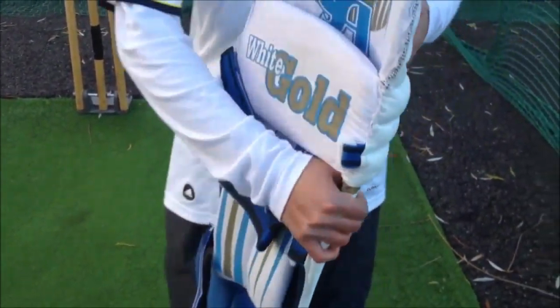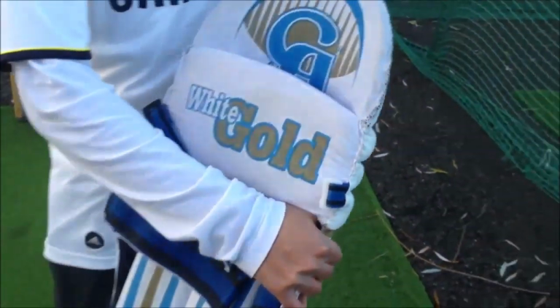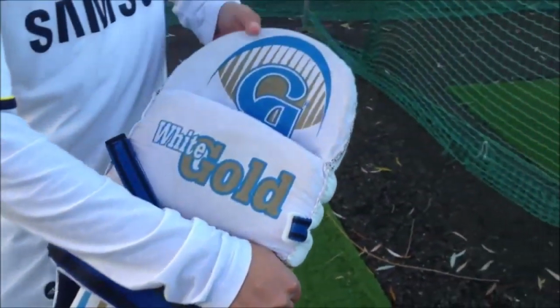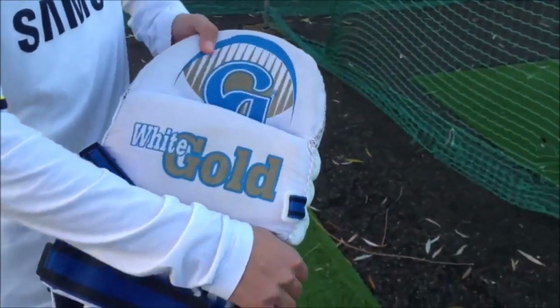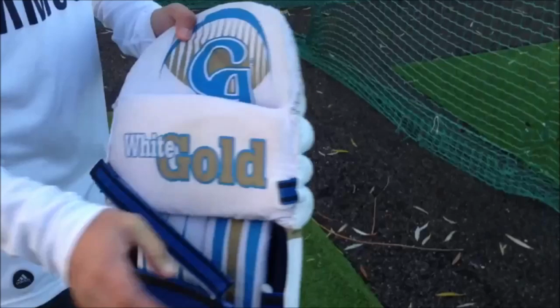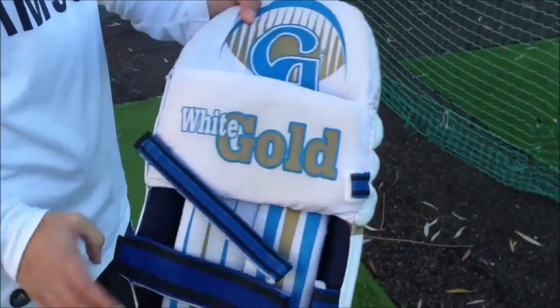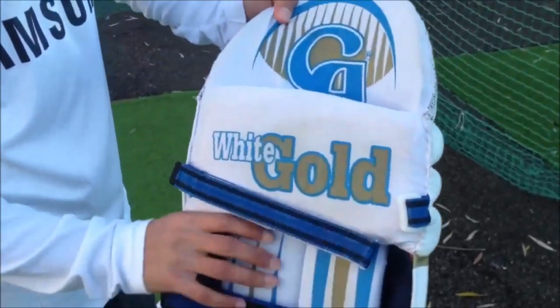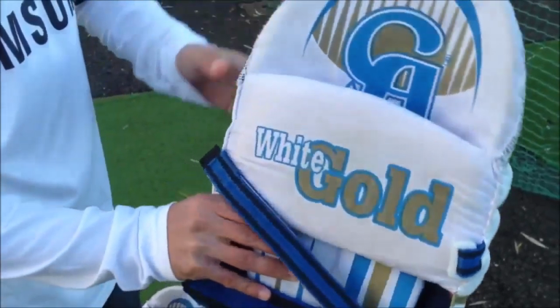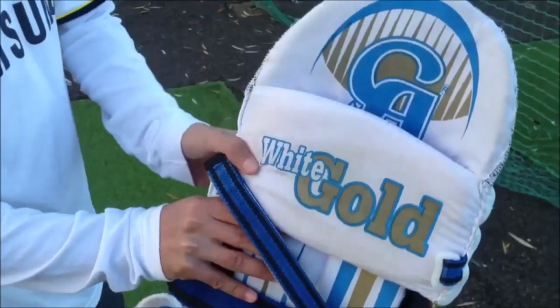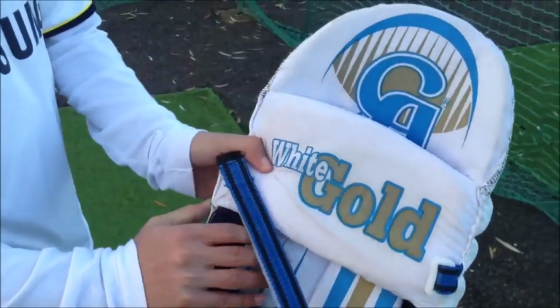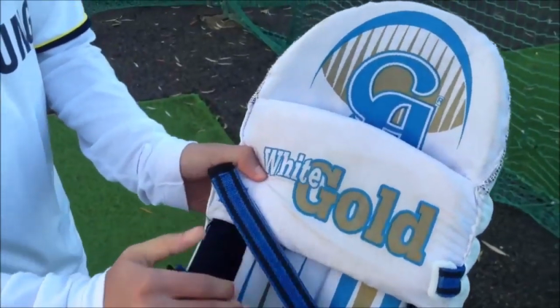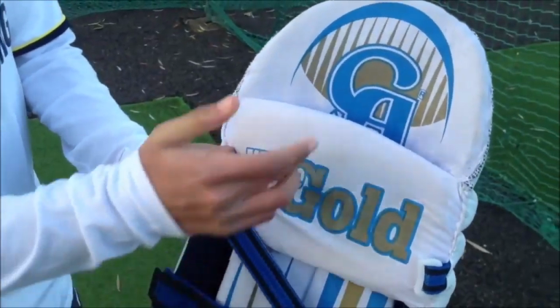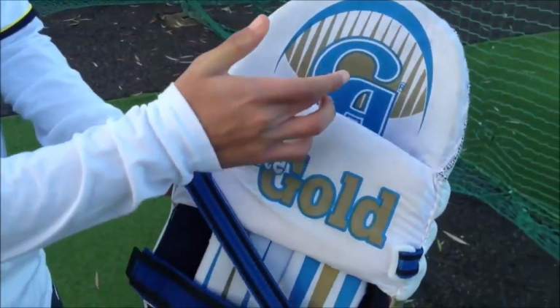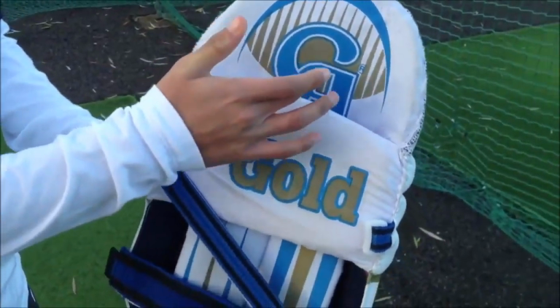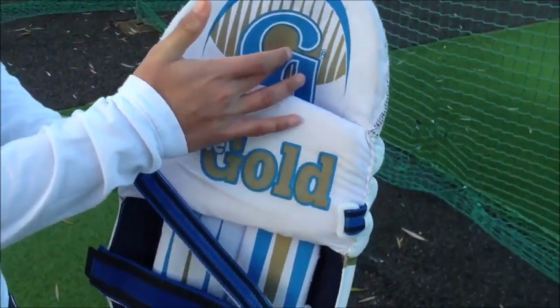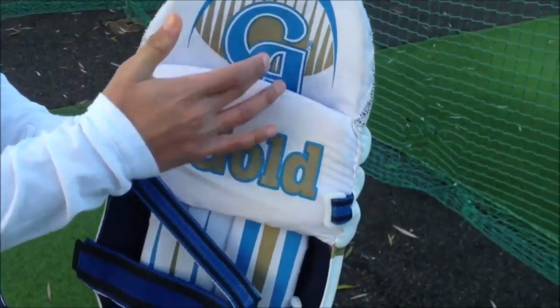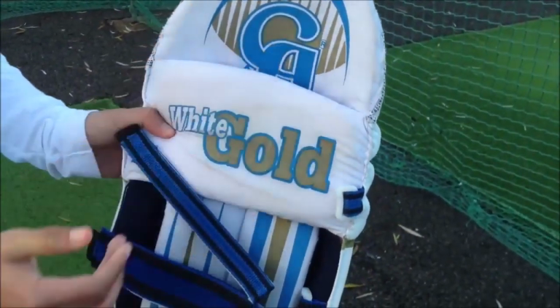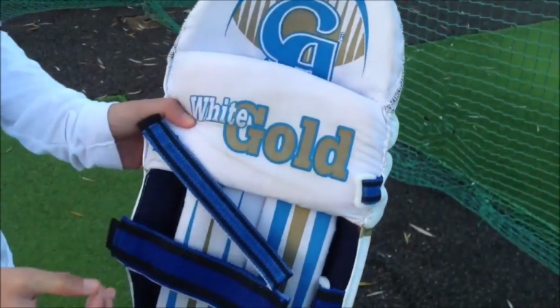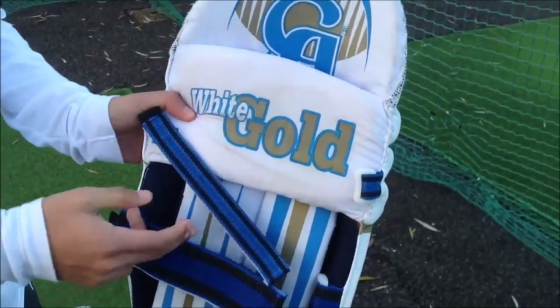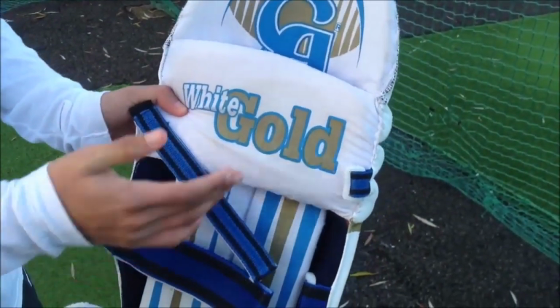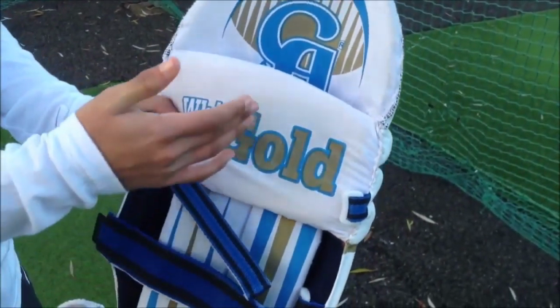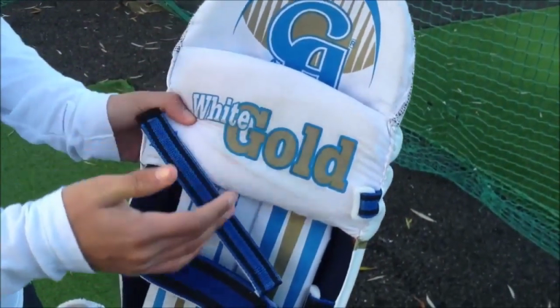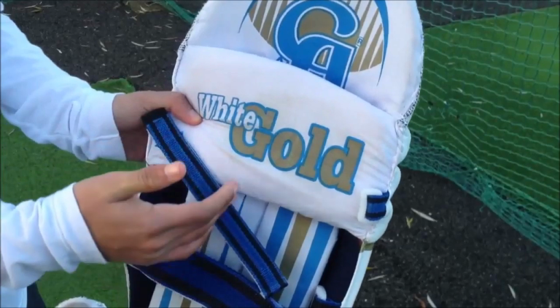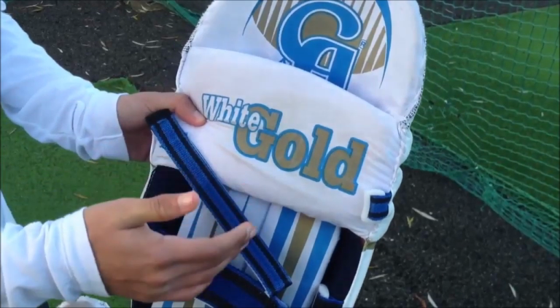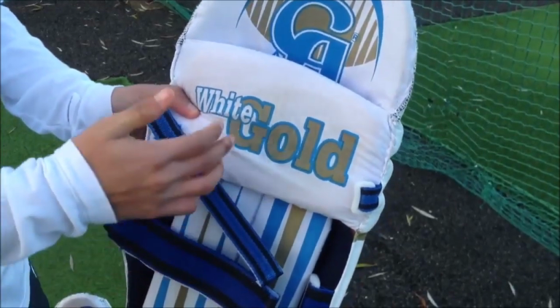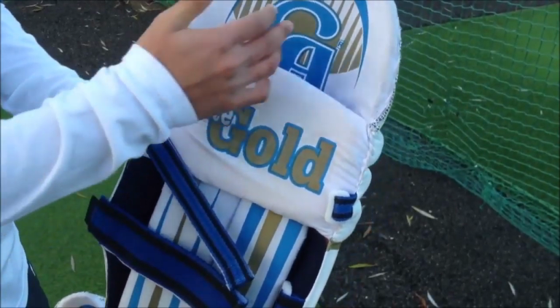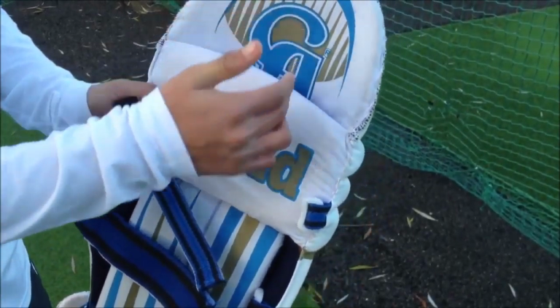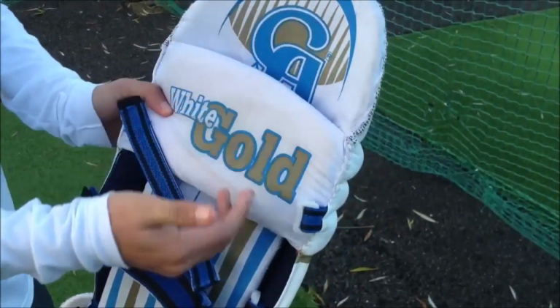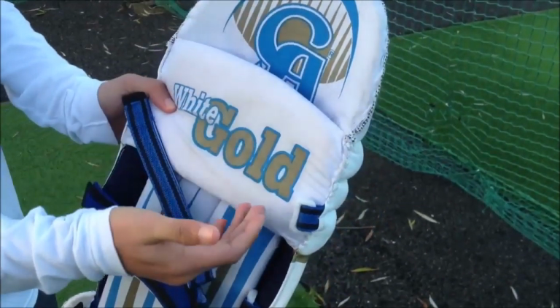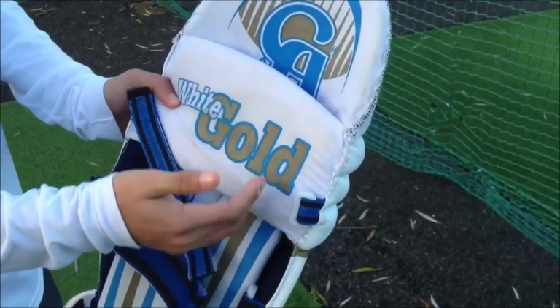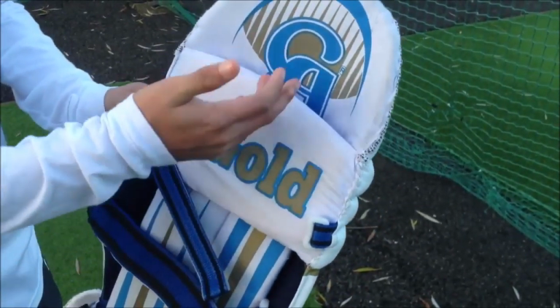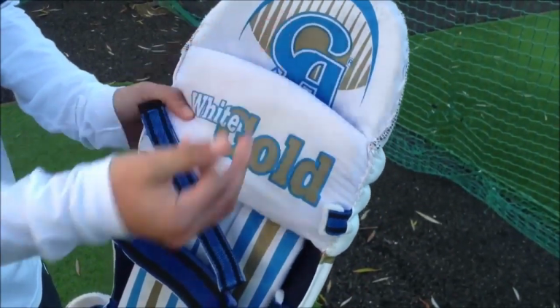At the back it has the trademark CA logo here. The colour scheme is very nice — white, gold and blue.